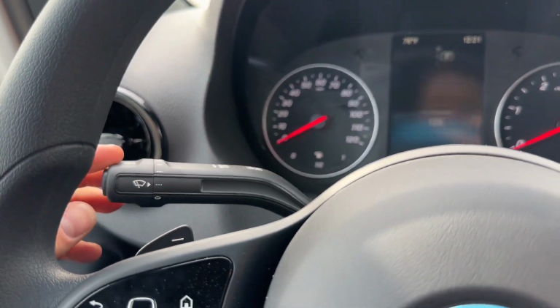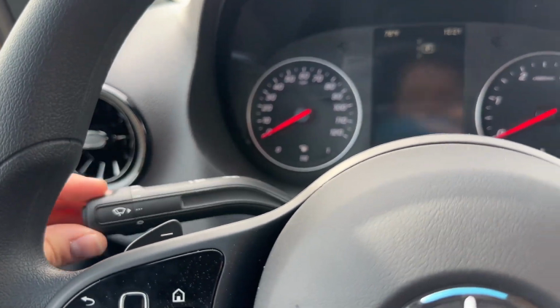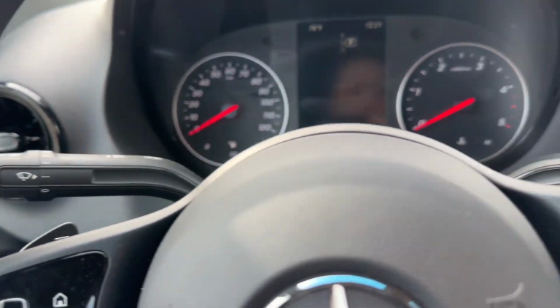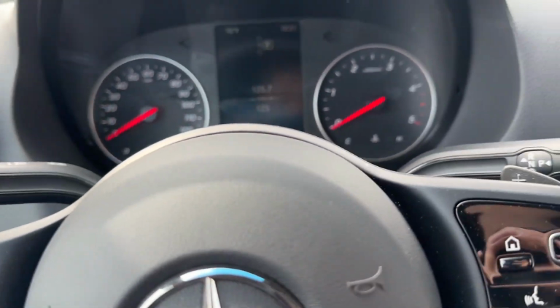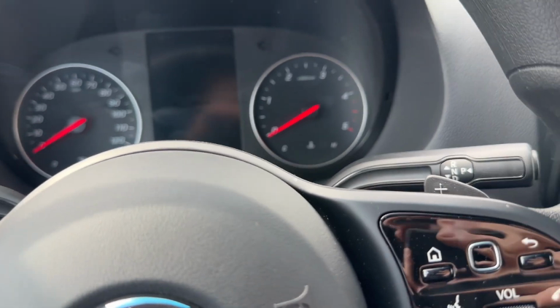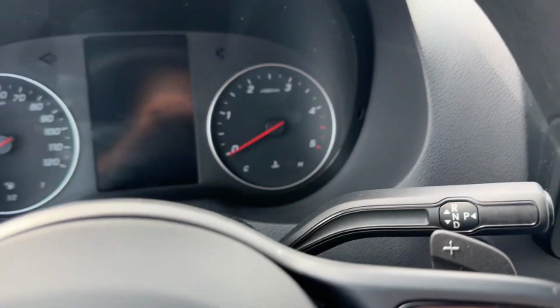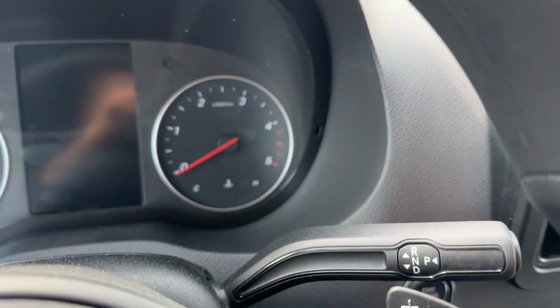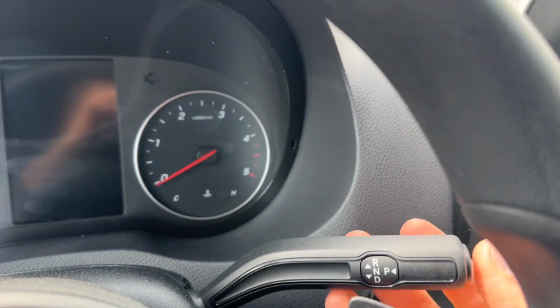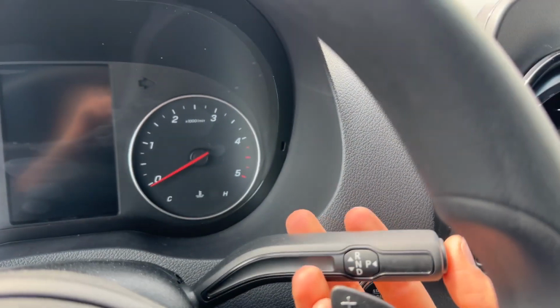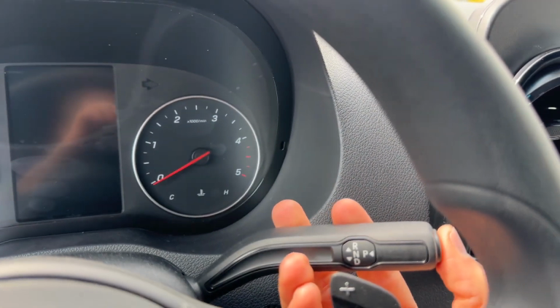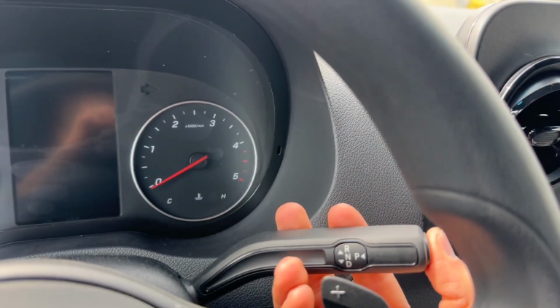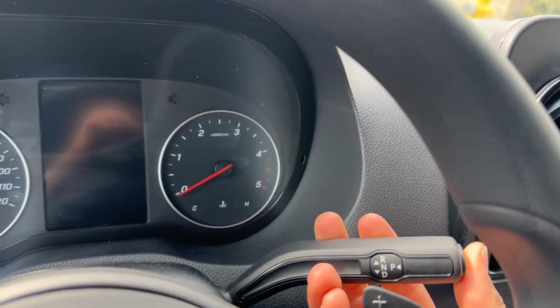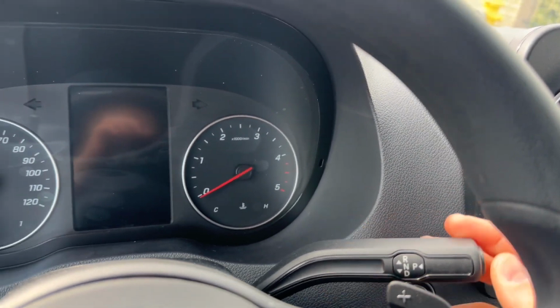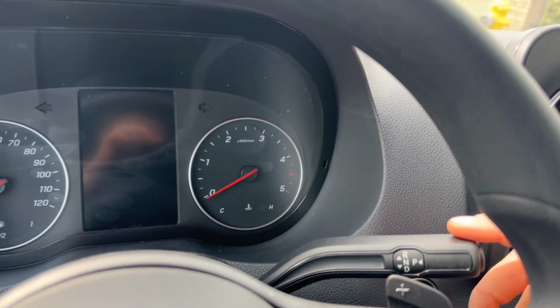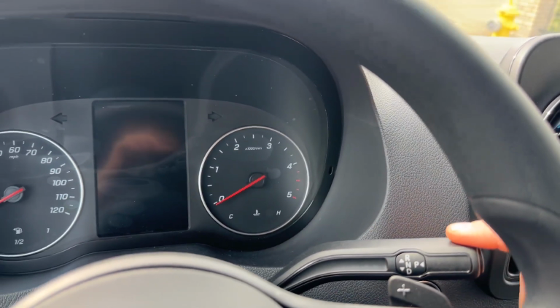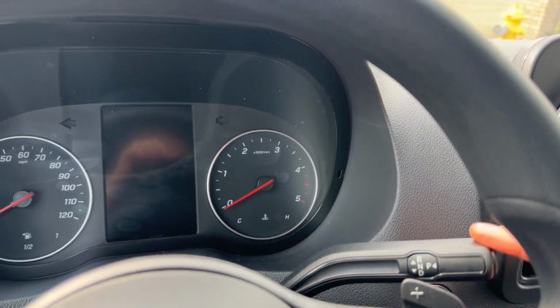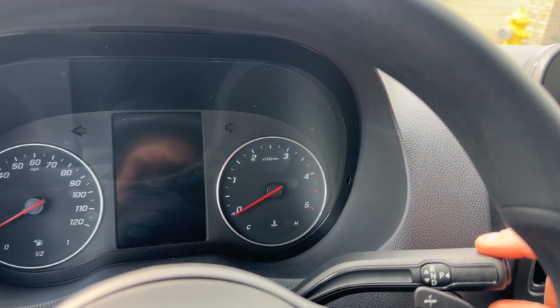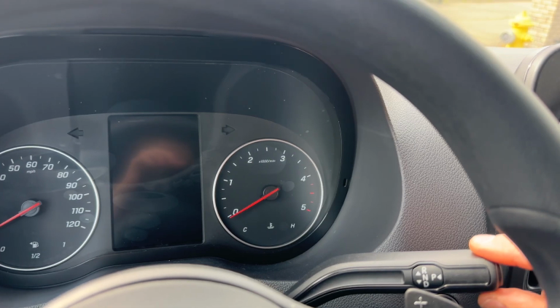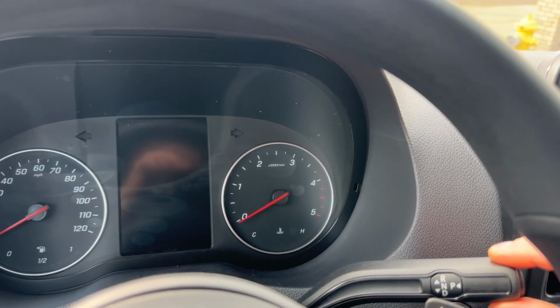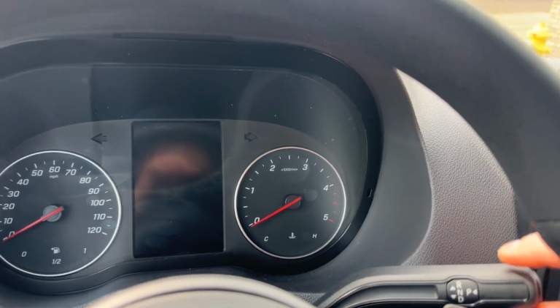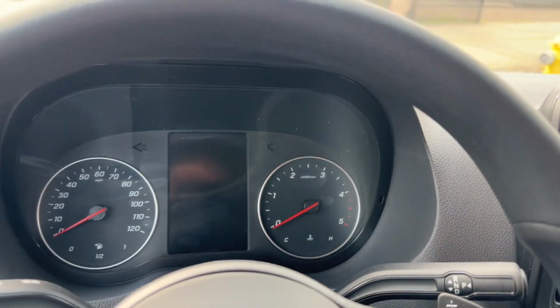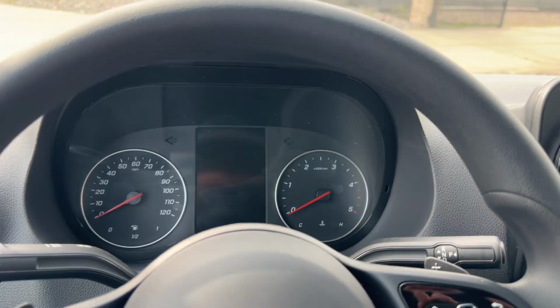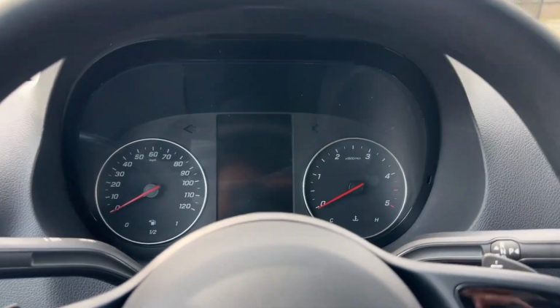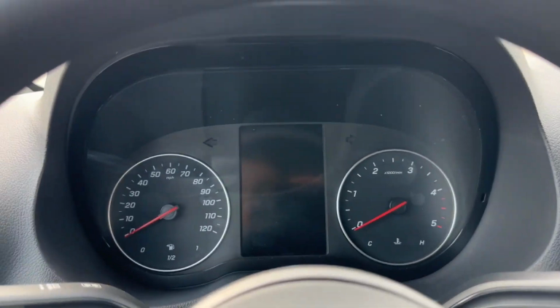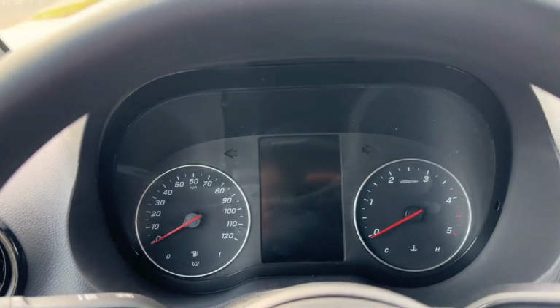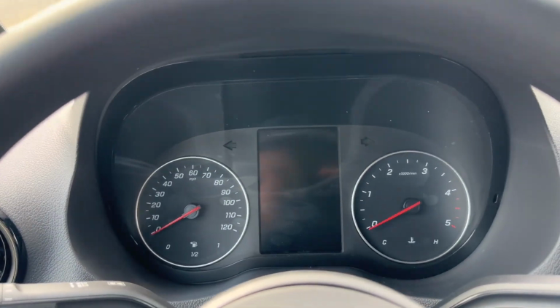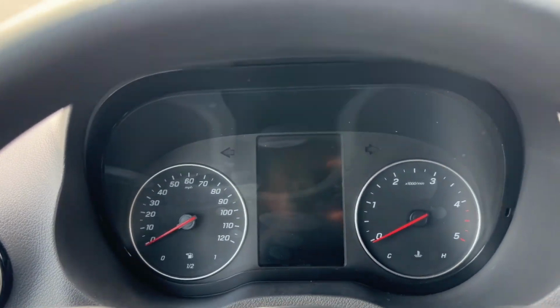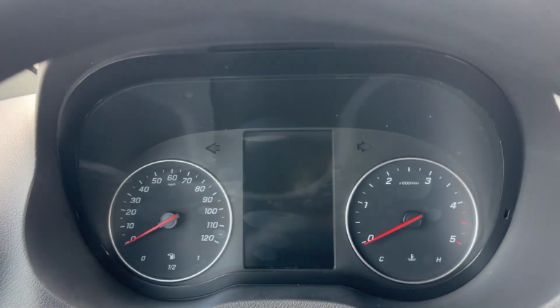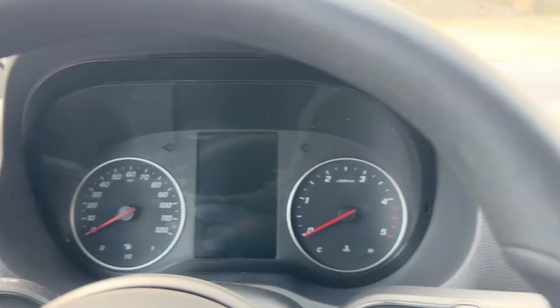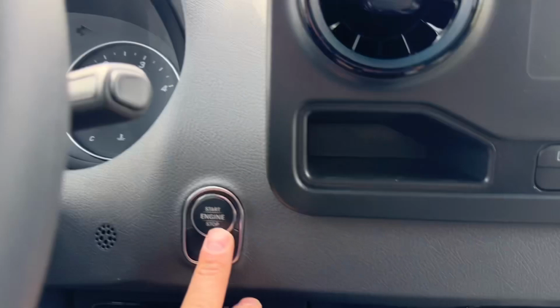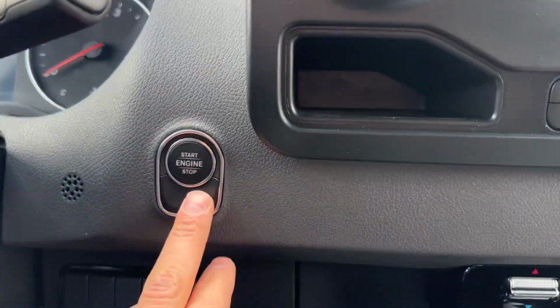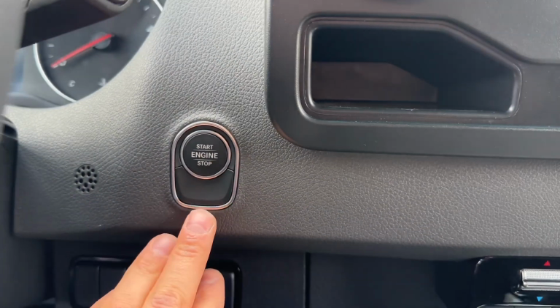When you park it, you press the button and it goes back into park. Drive, you put it down; reverse, you put it up. On the Mercedes Sprinter, the start button is right here.